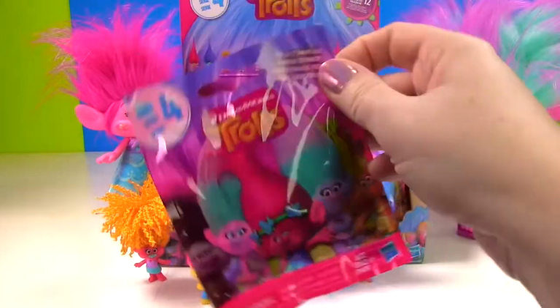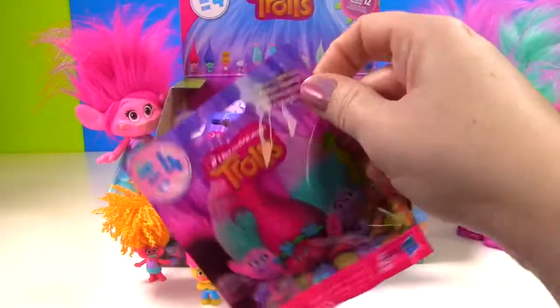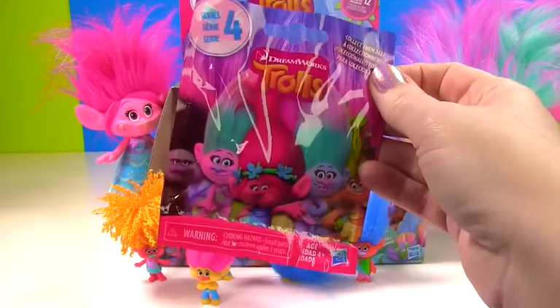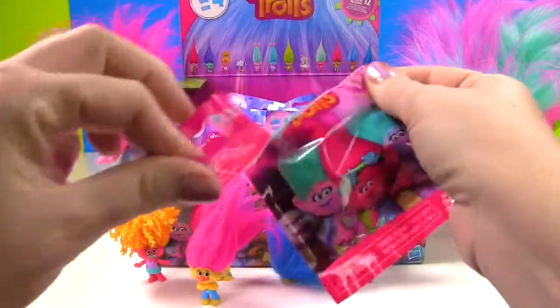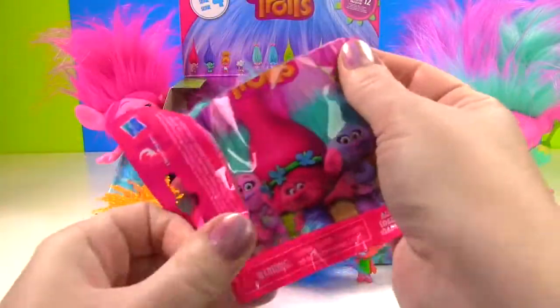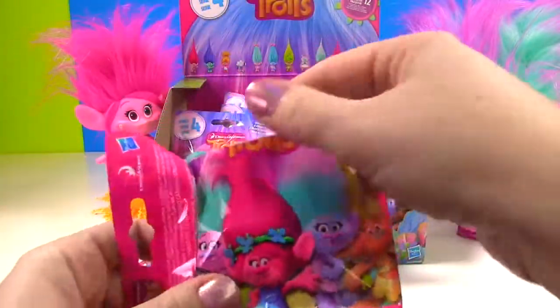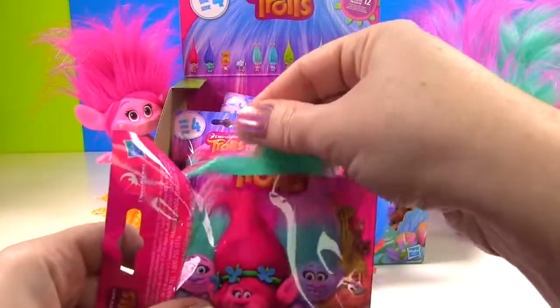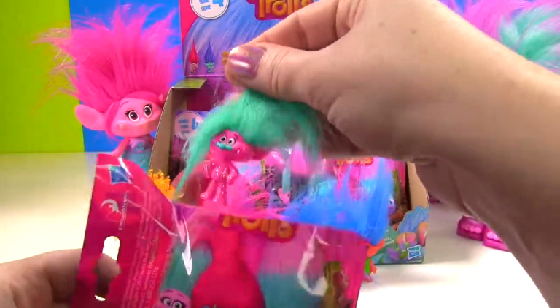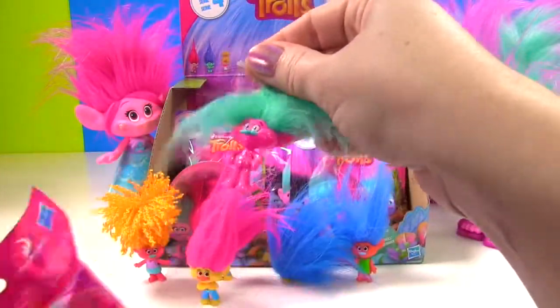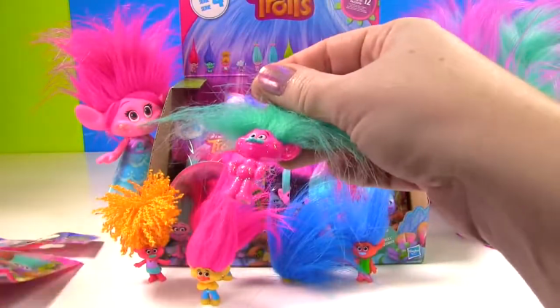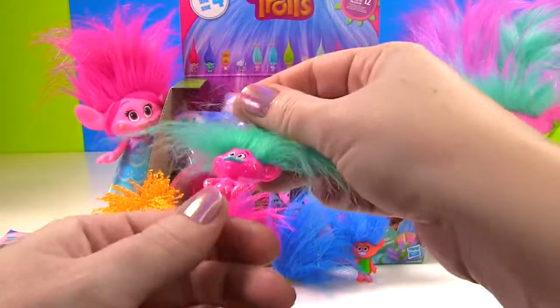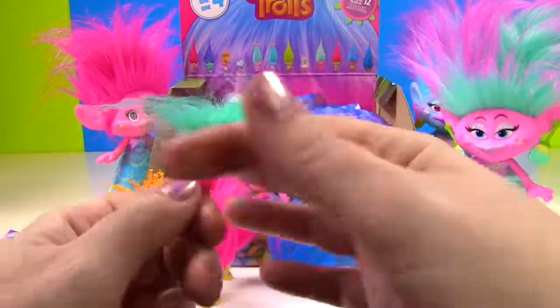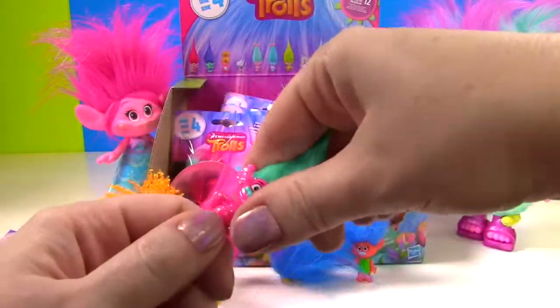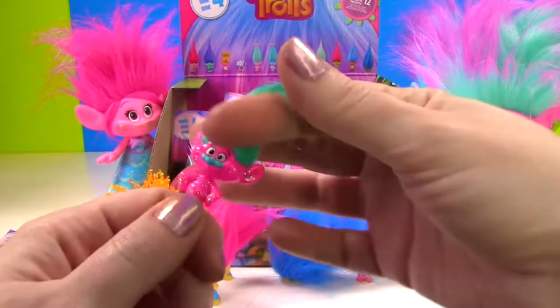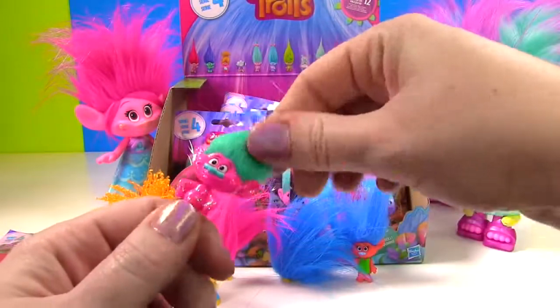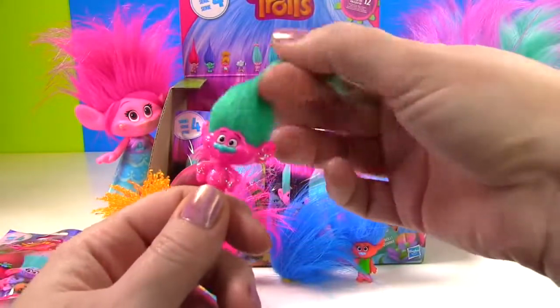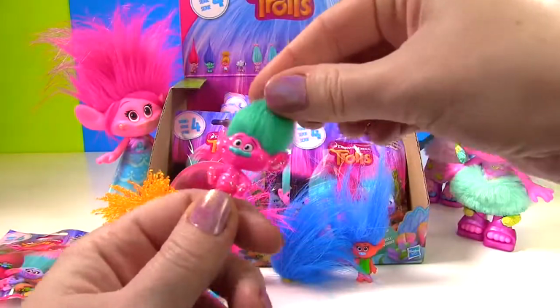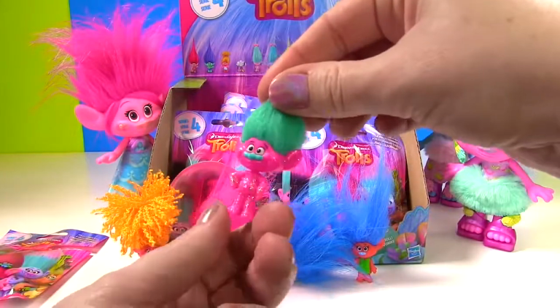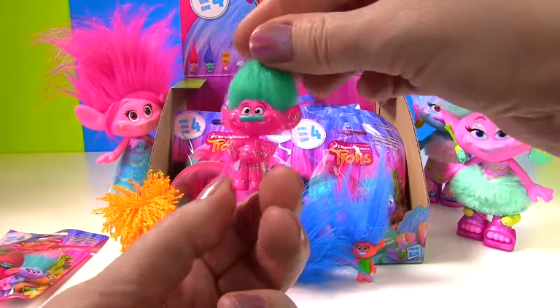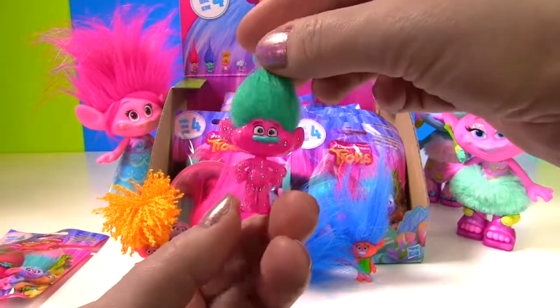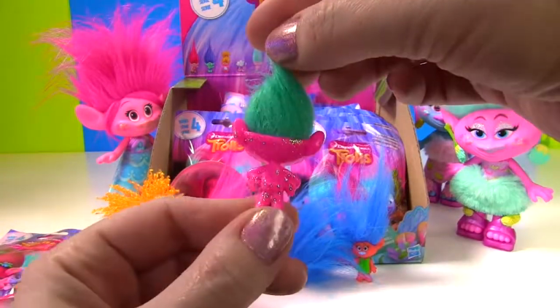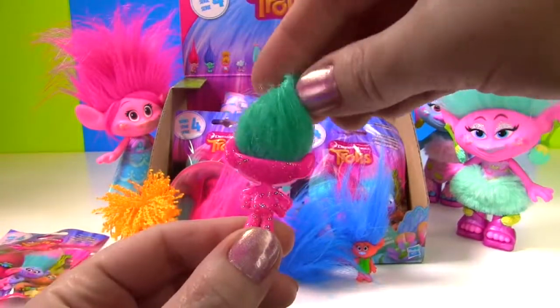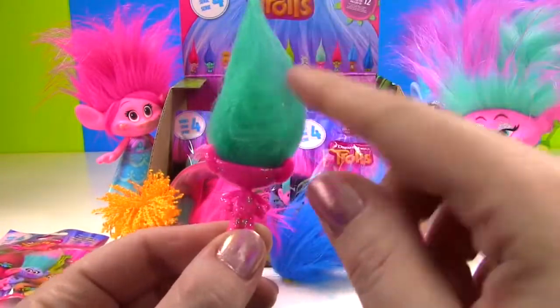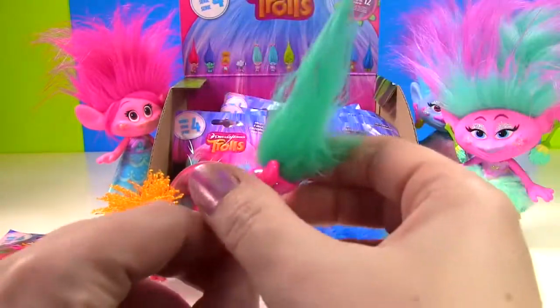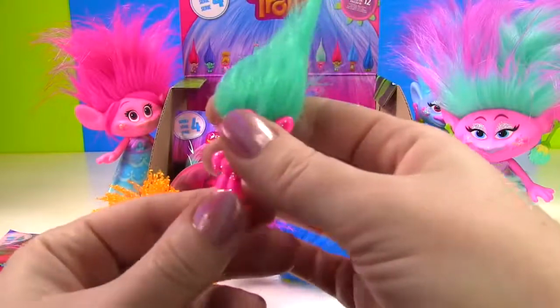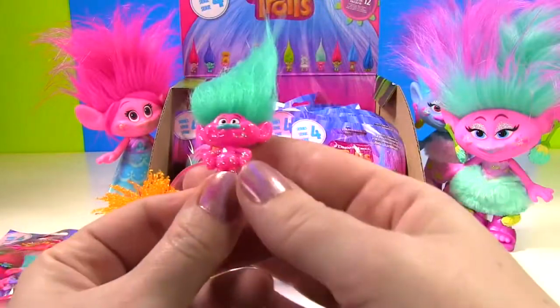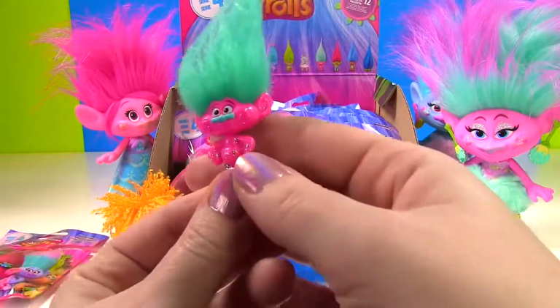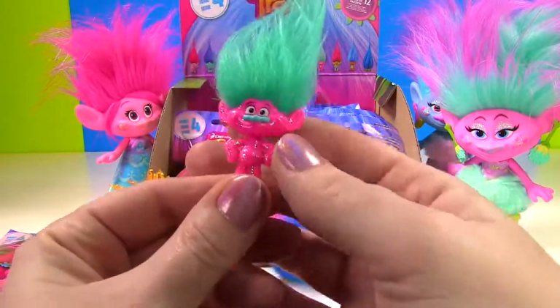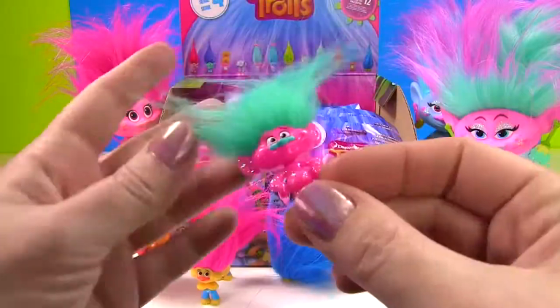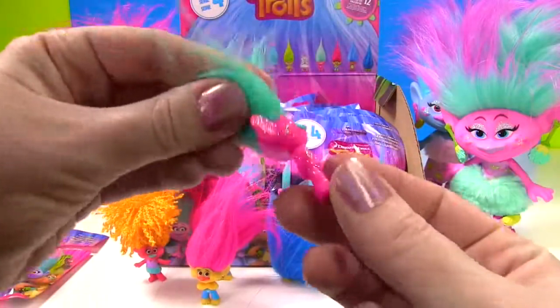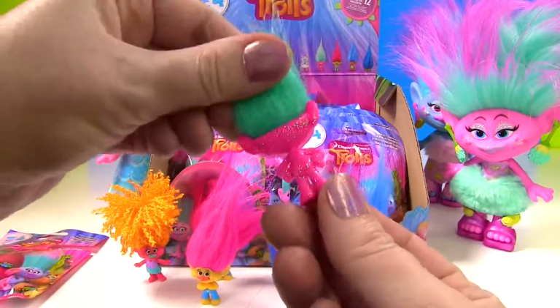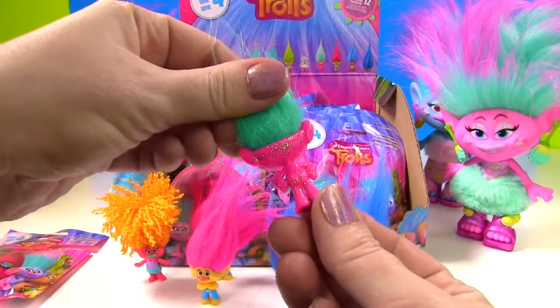Let's see who we get. Come on, new one! It's a sparkly Guy Diamond look-alike guy. Only he's pink and he has blue hair. So who is he? And he's going to spray you with some glitter.